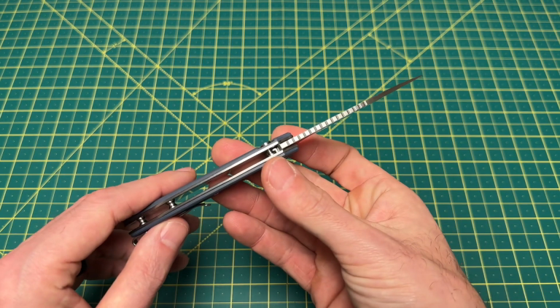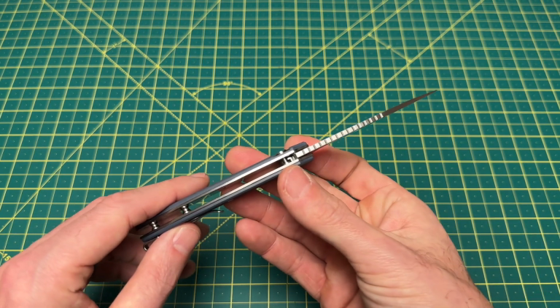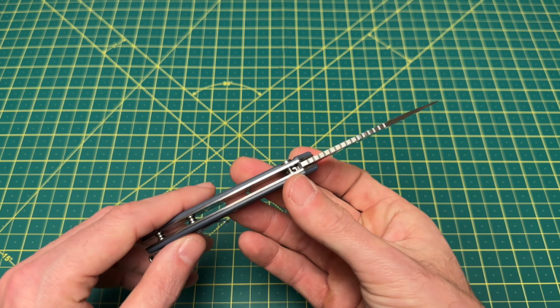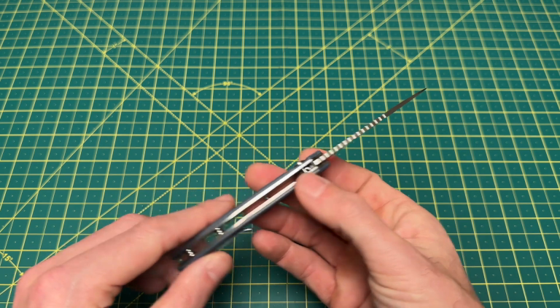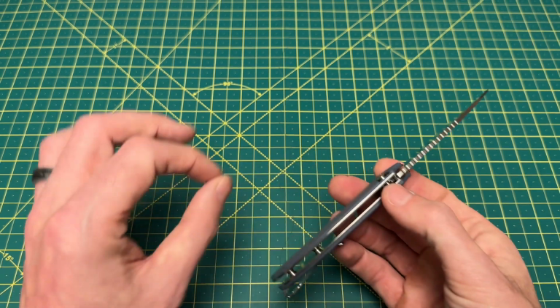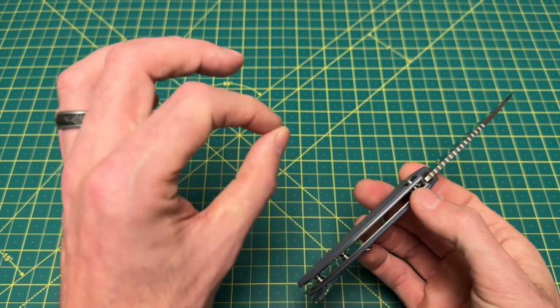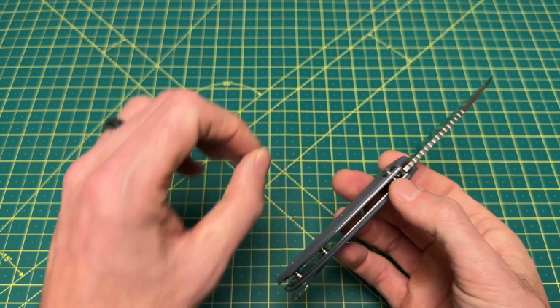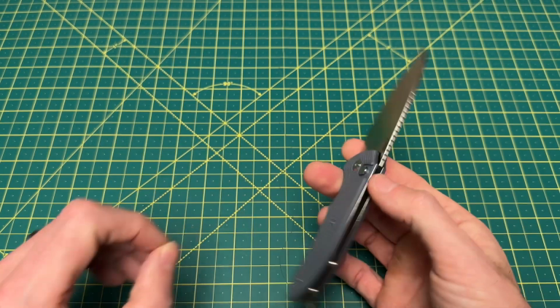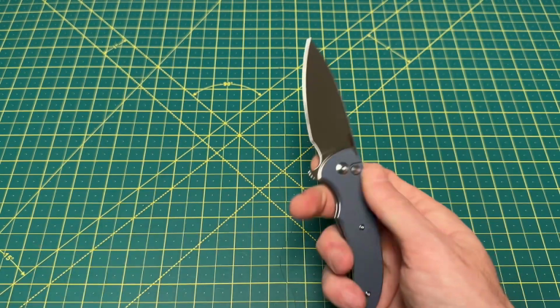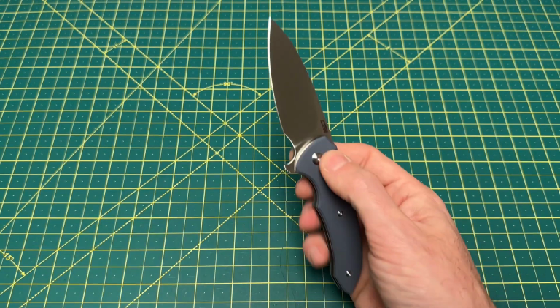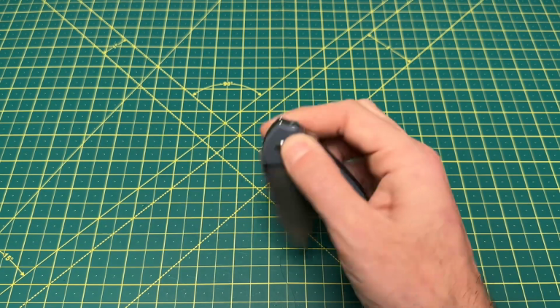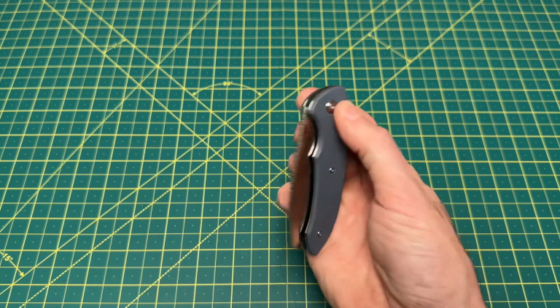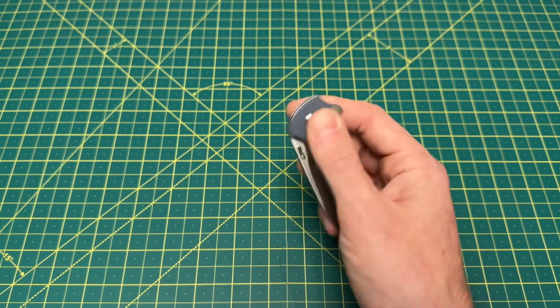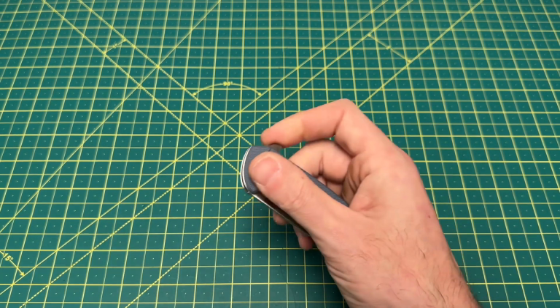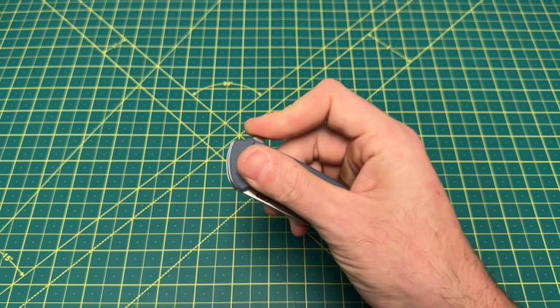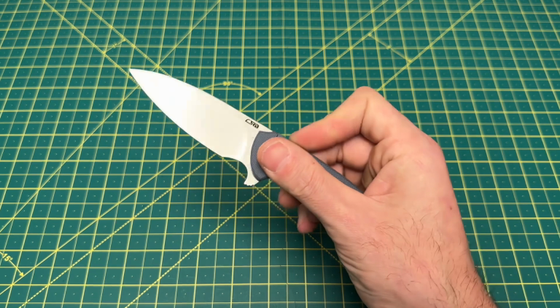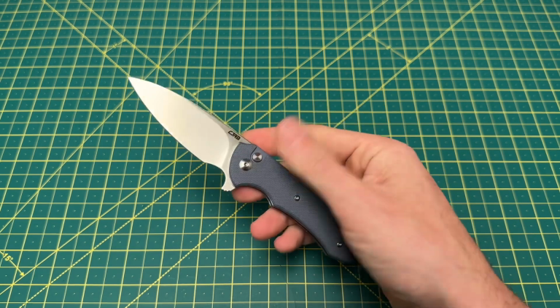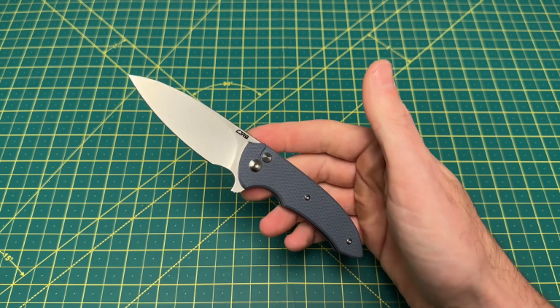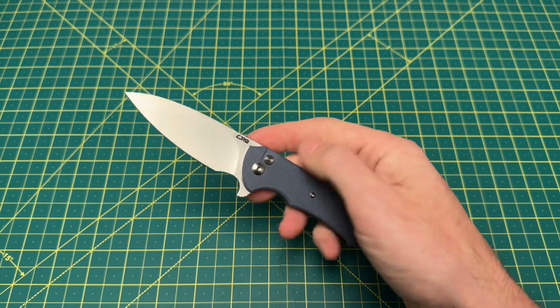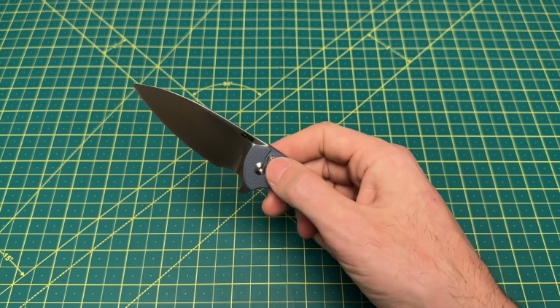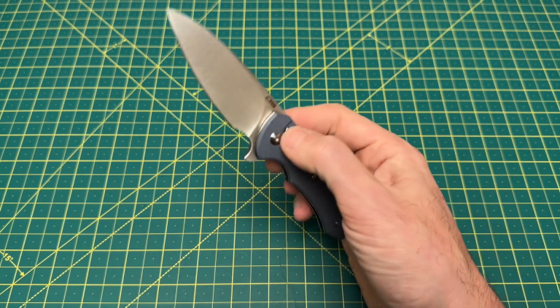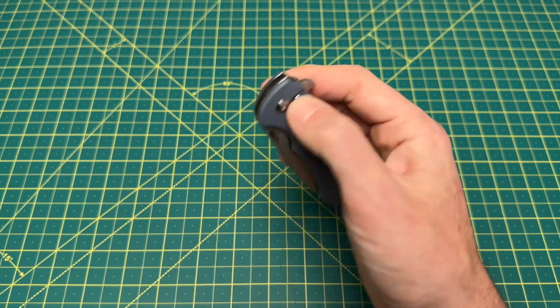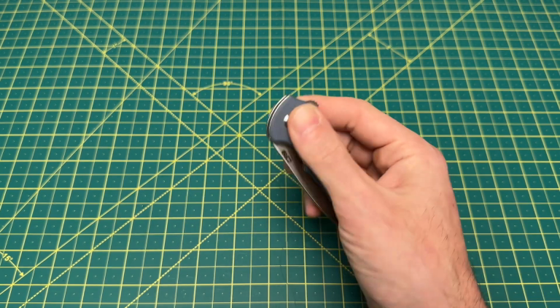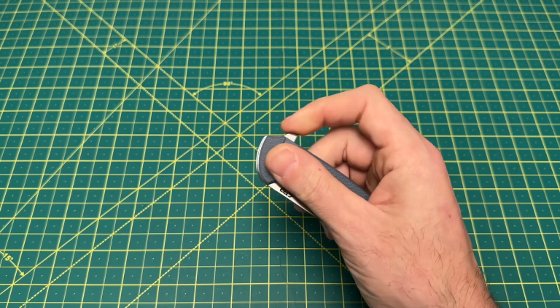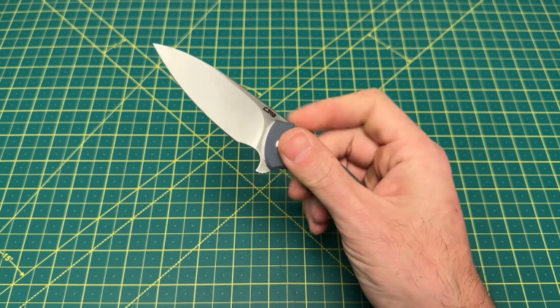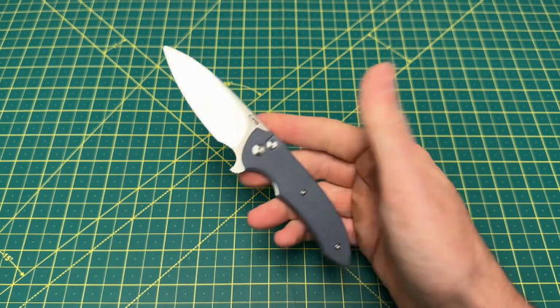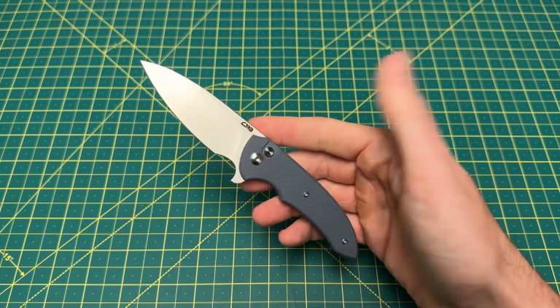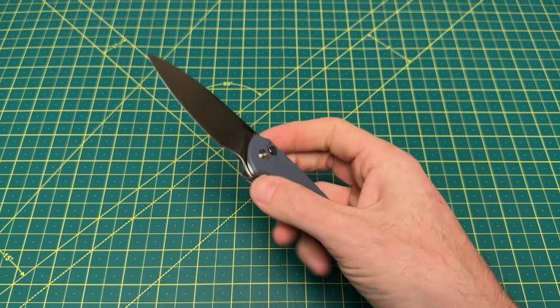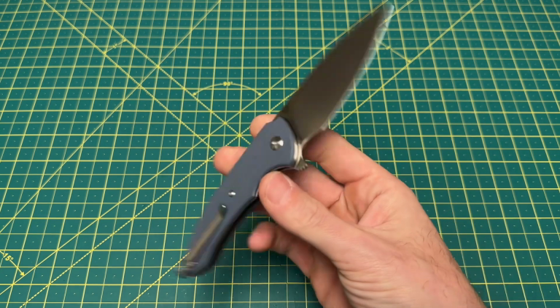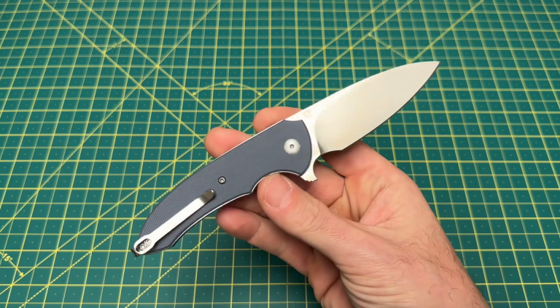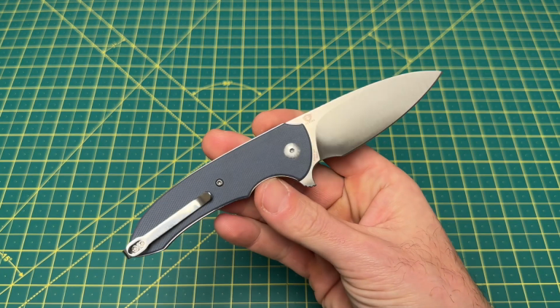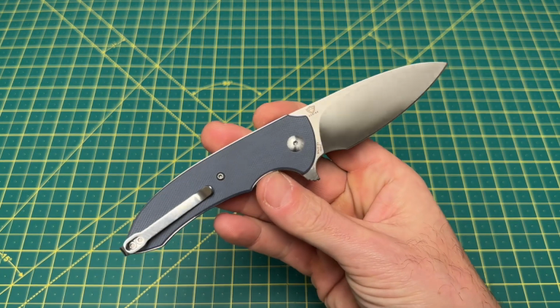They've kind of got that secret sauce going there — or maybe not secret sauce, but they have found just the right ingredients to make a very, very nice budget button lock knife. Super fidgety, super enjoyable, and just really good.